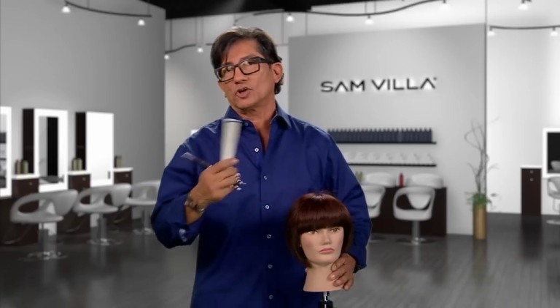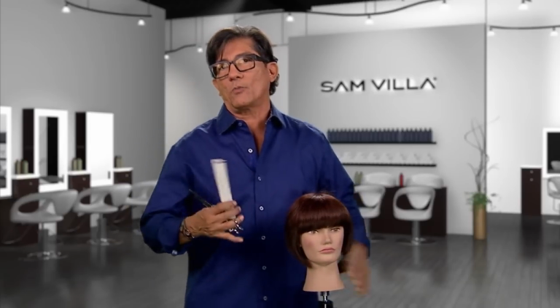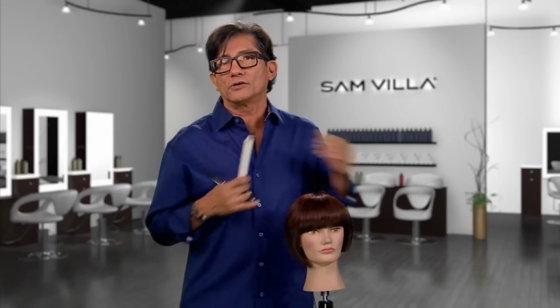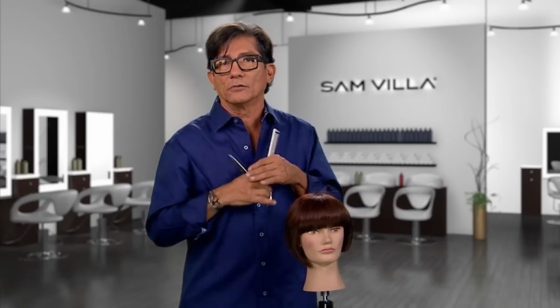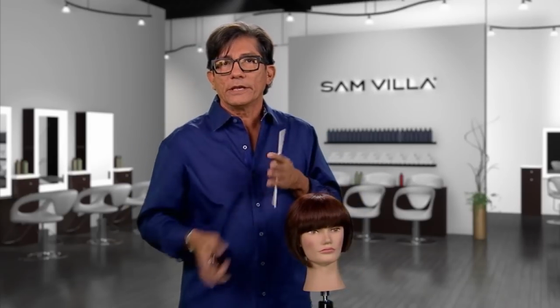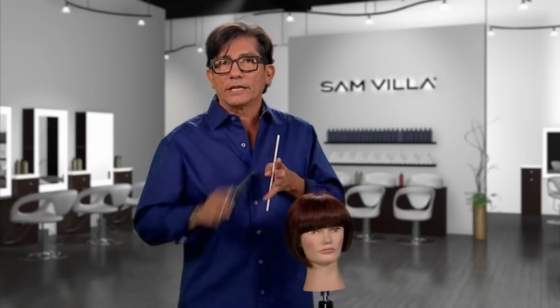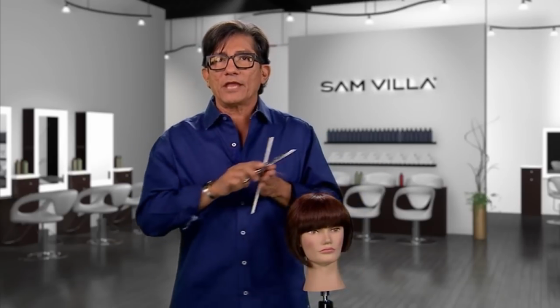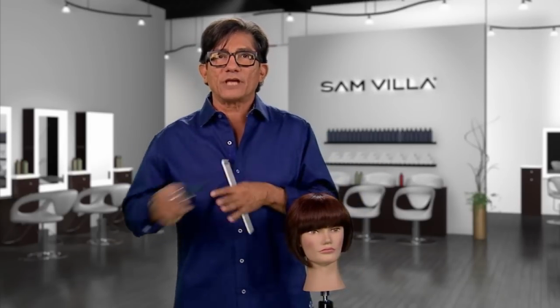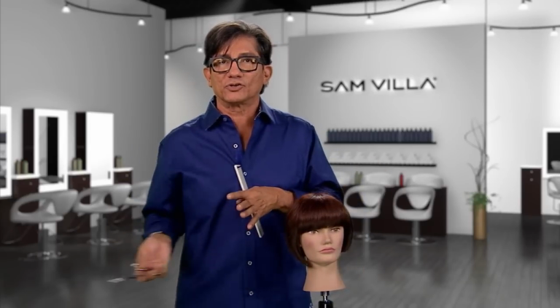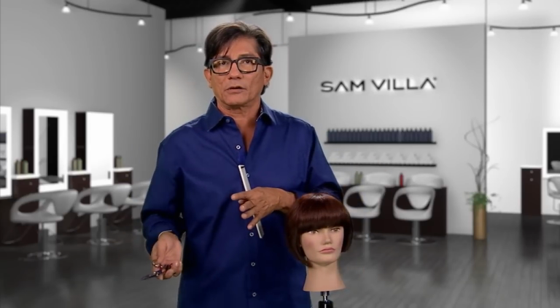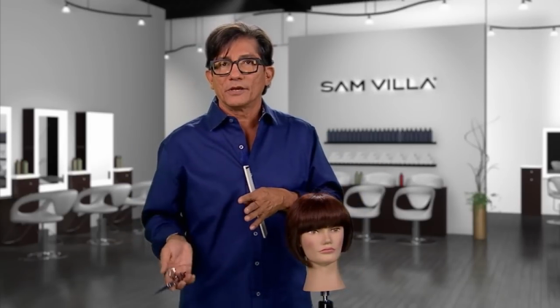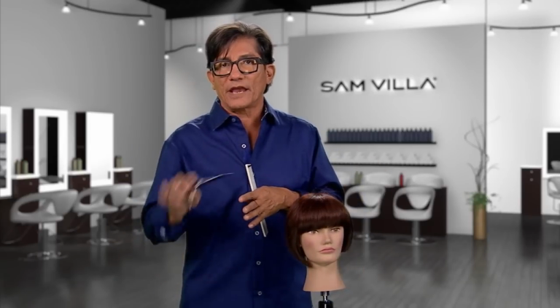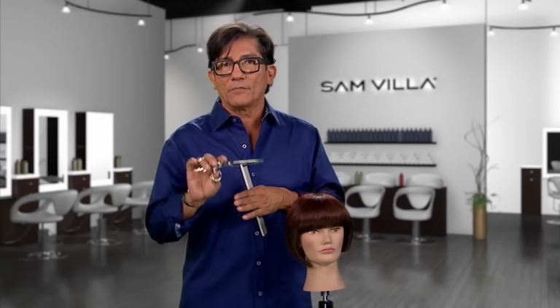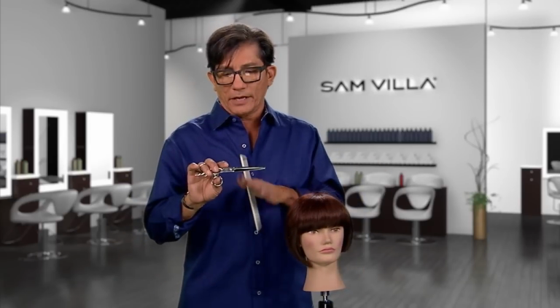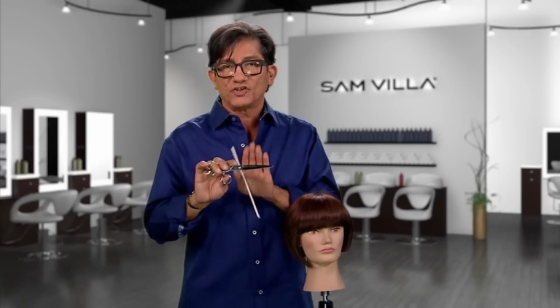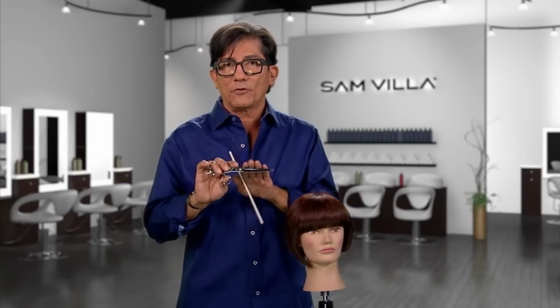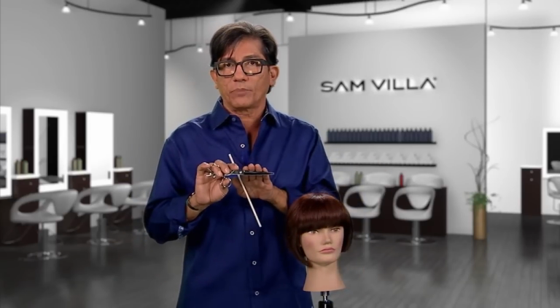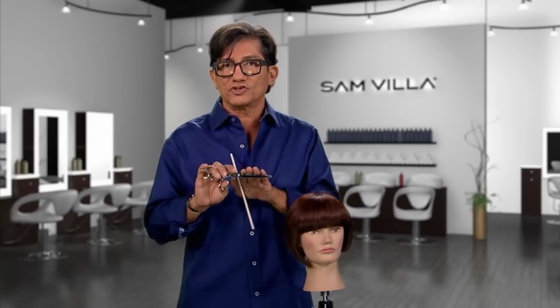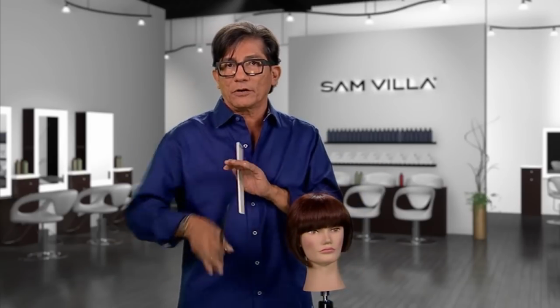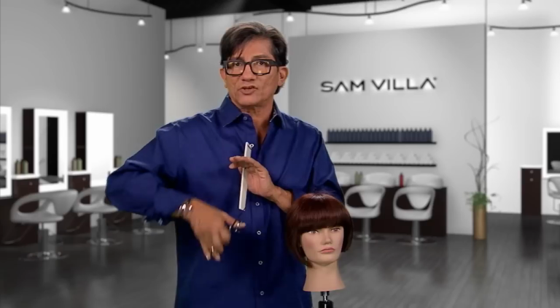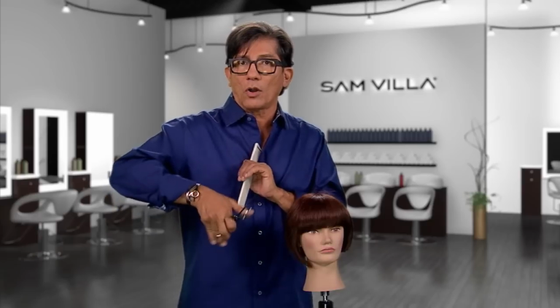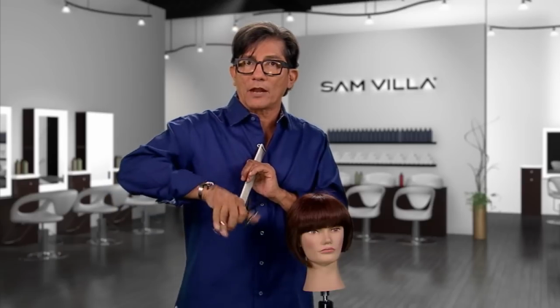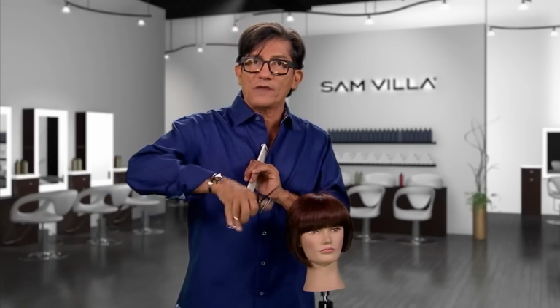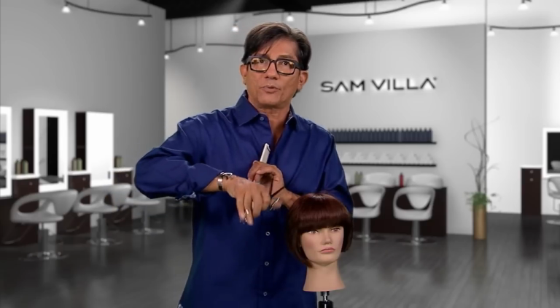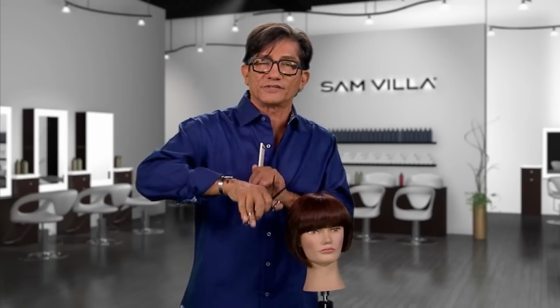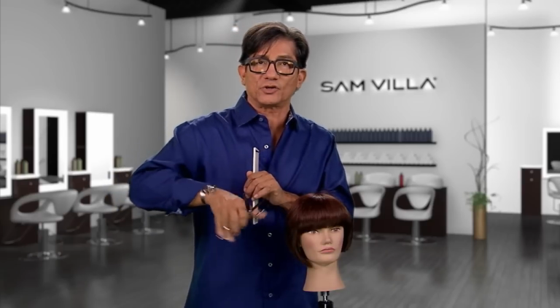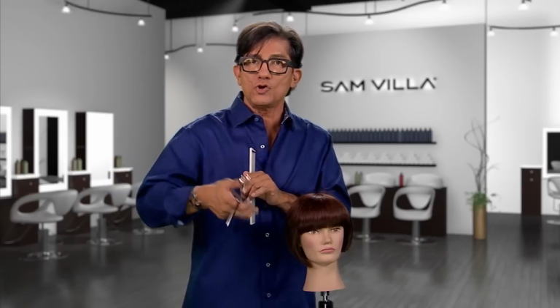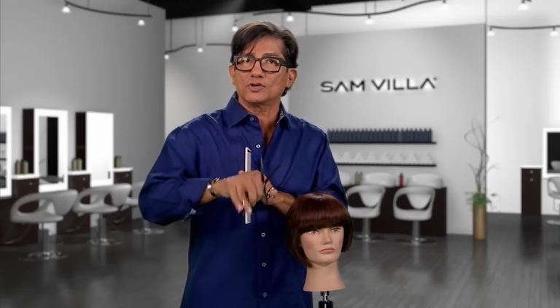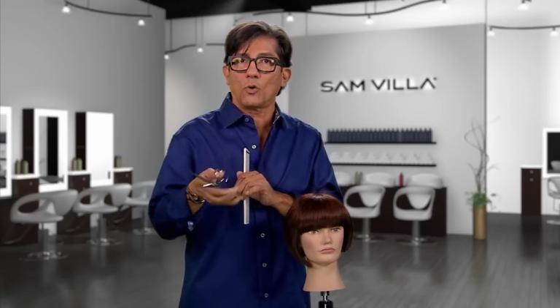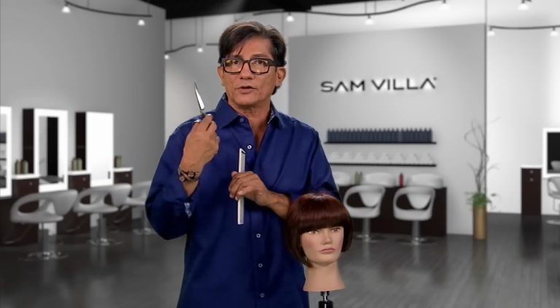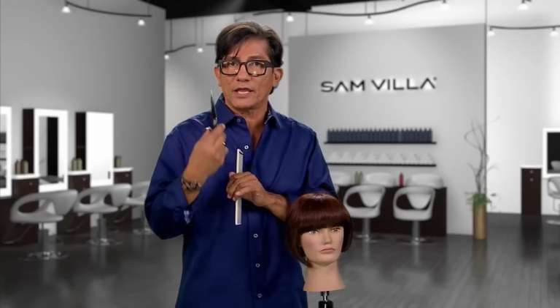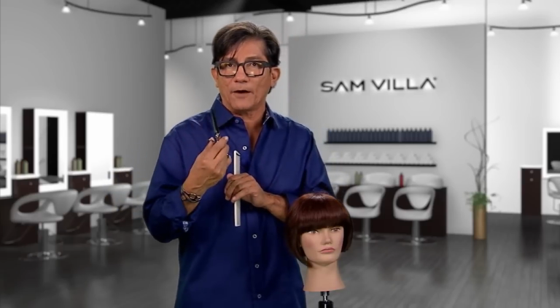Here's what I want you to do: eliminate your texture shear, save the money, stay with your blunt shear. It's all about a weaving process — you control what you take out.